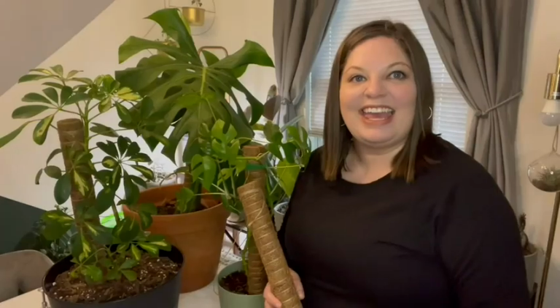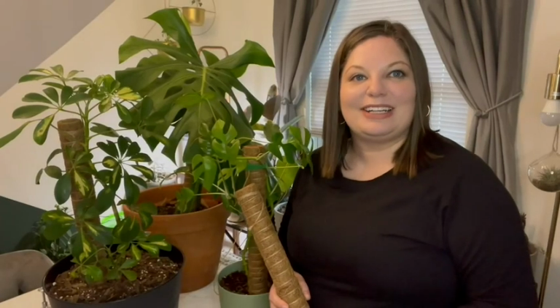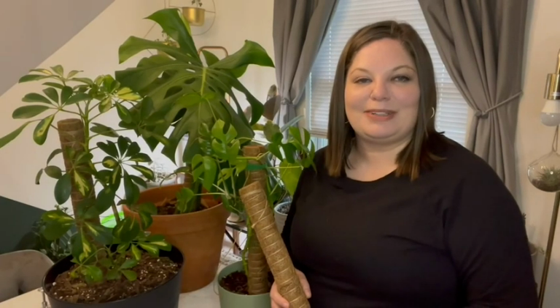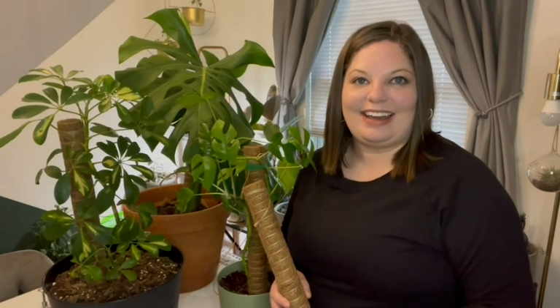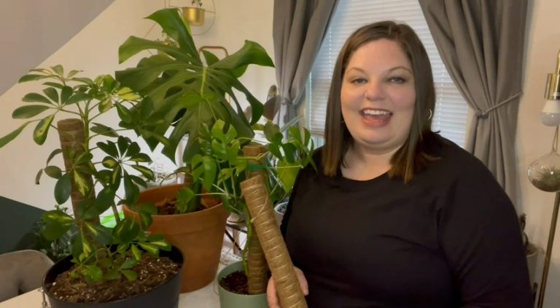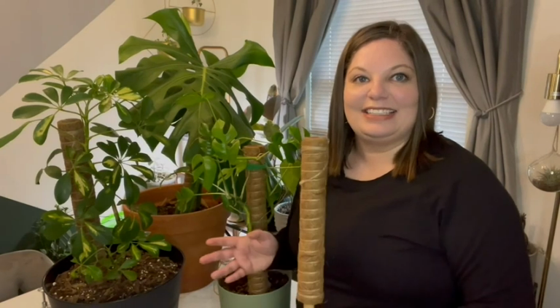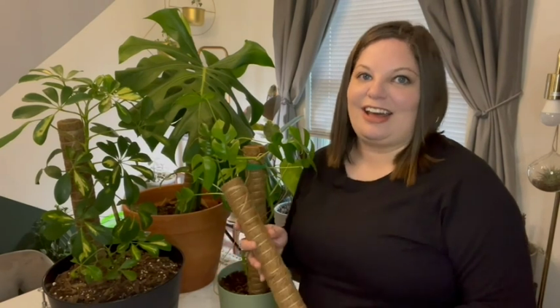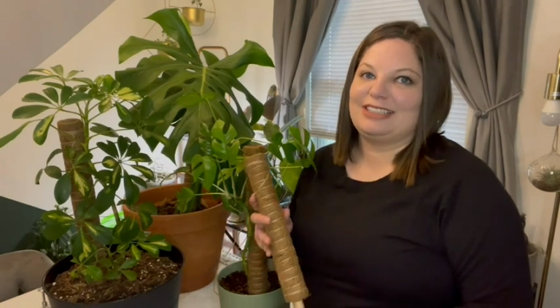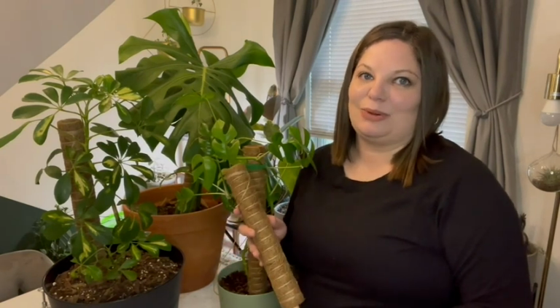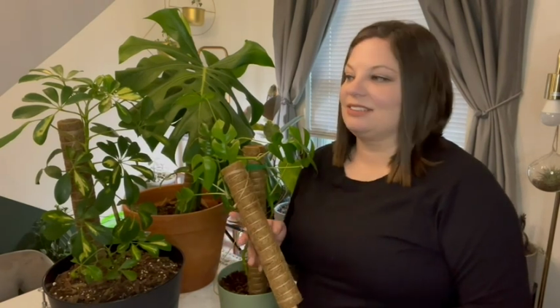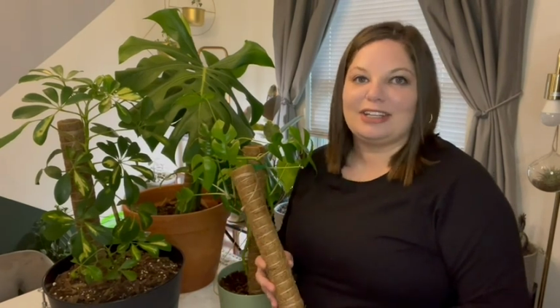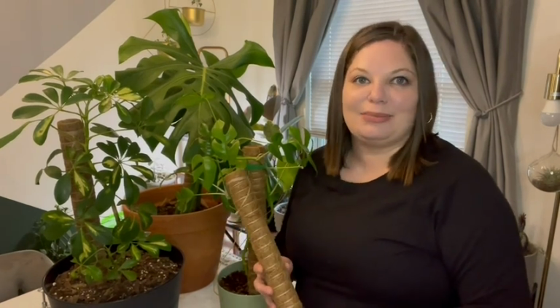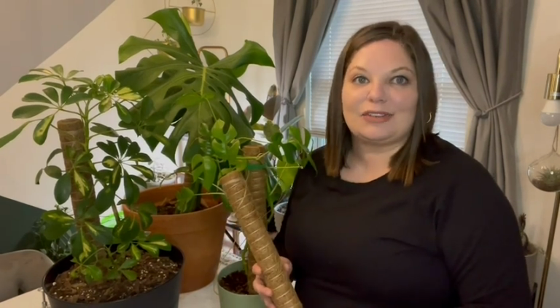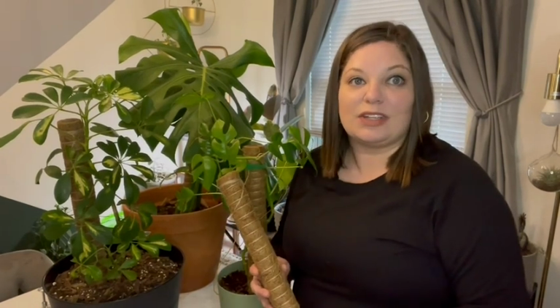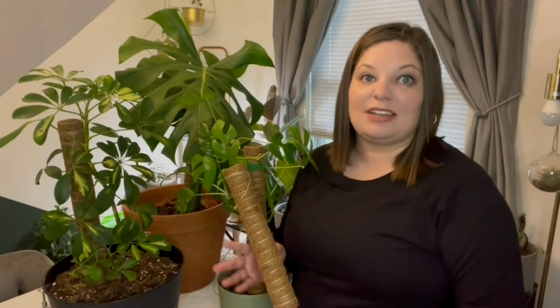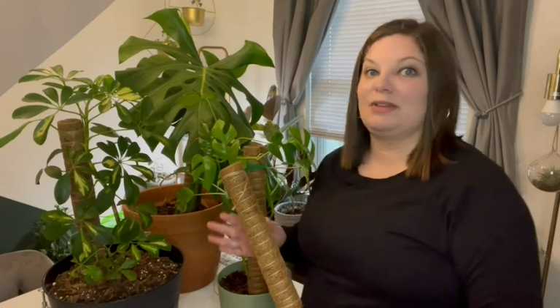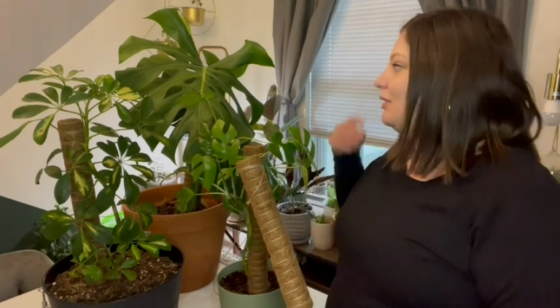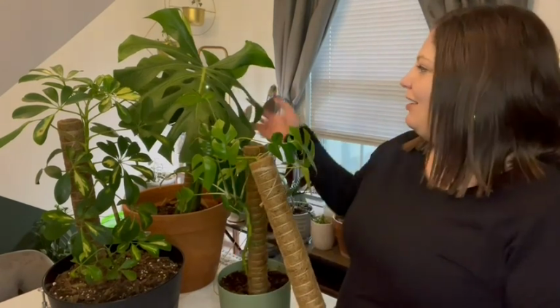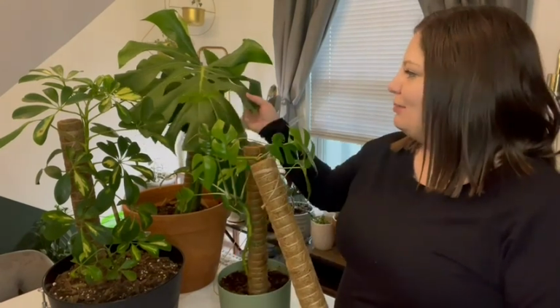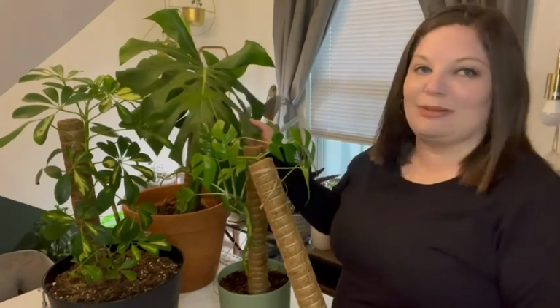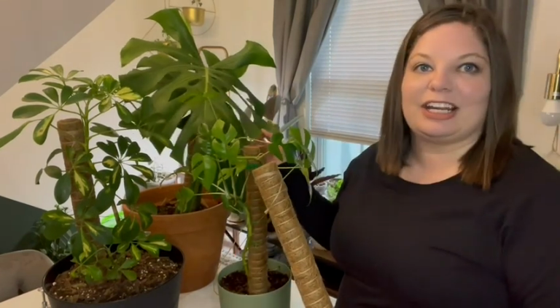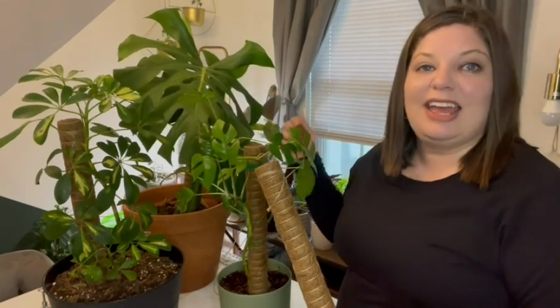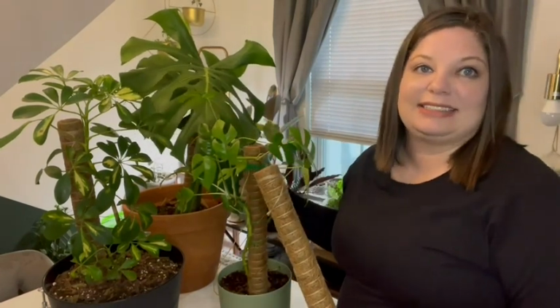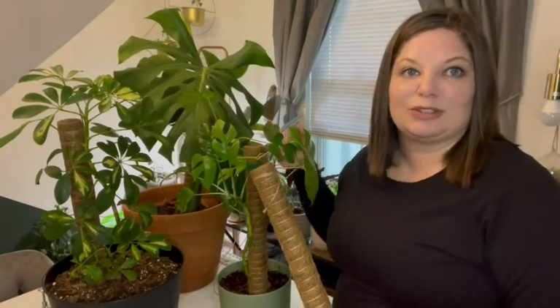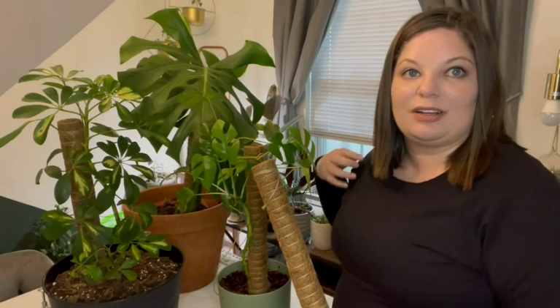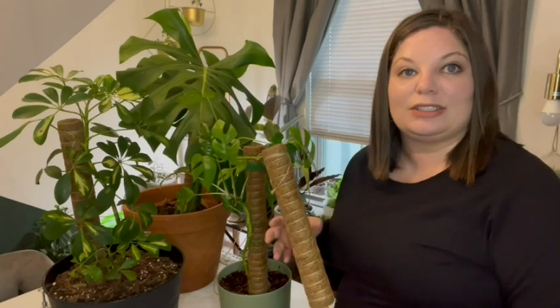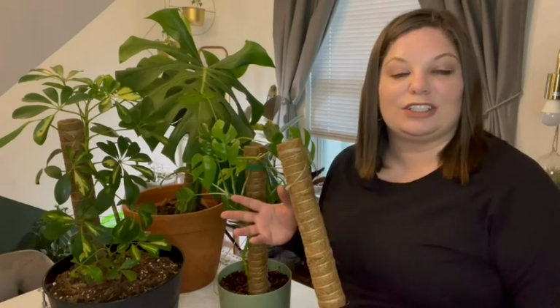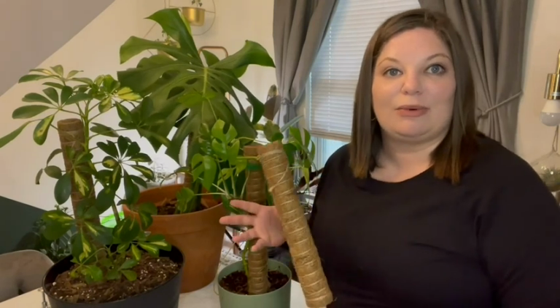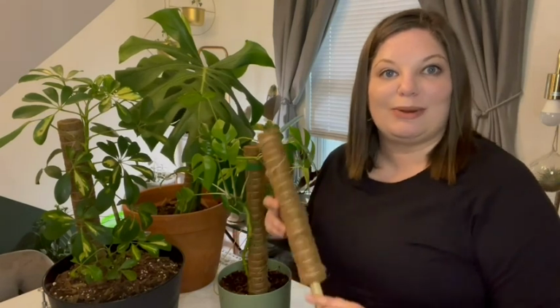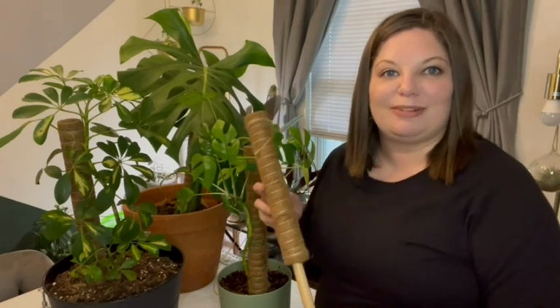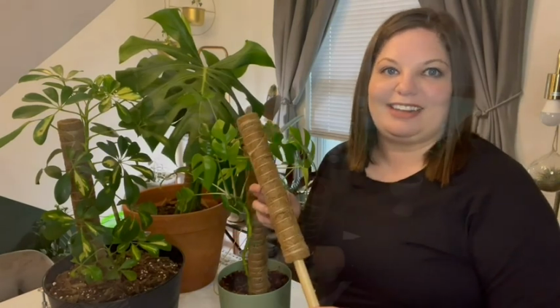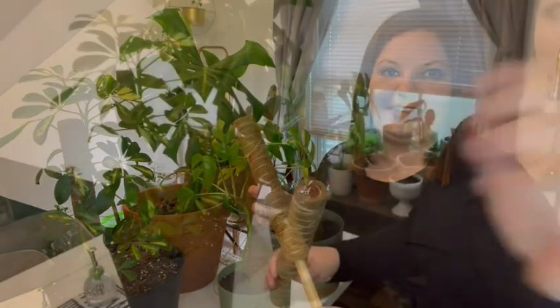Hey, I'm Erica with WTI and these are the moss poles I found. I've really gotten into plants over the last few years and I have a few that were getting really big, like this Monstera back here, and they needed some extra support. So I started searching for moss poles and I'm really glad that I found these.